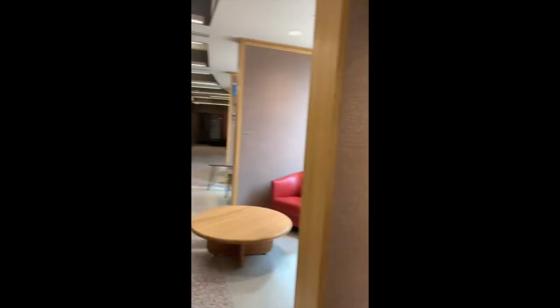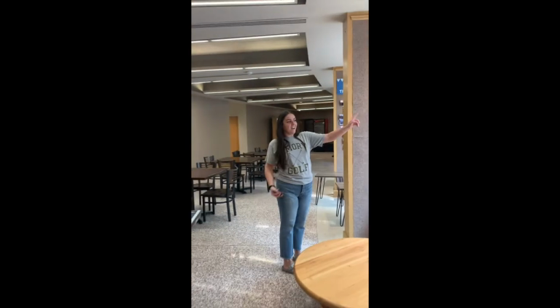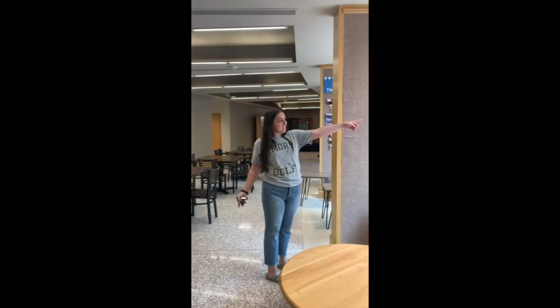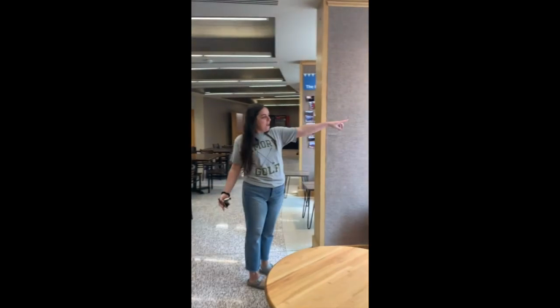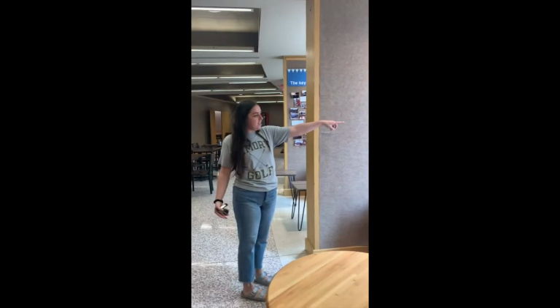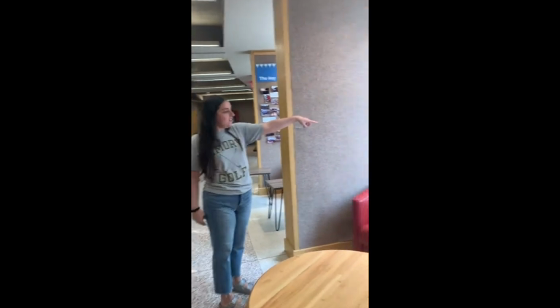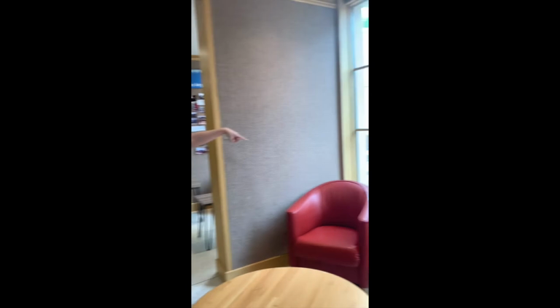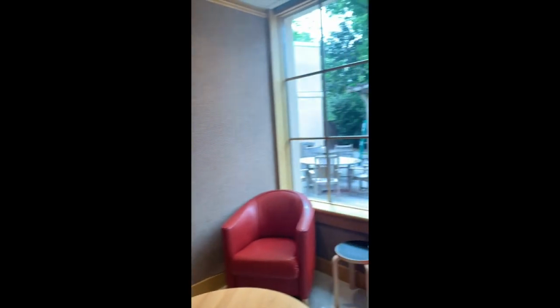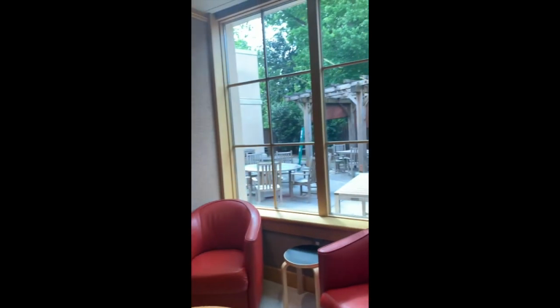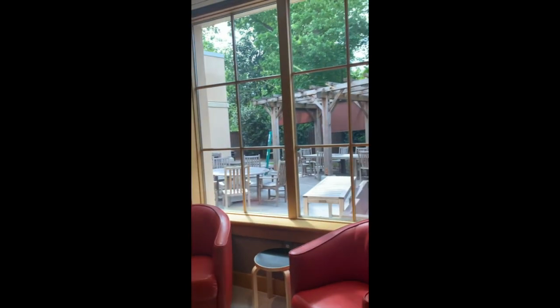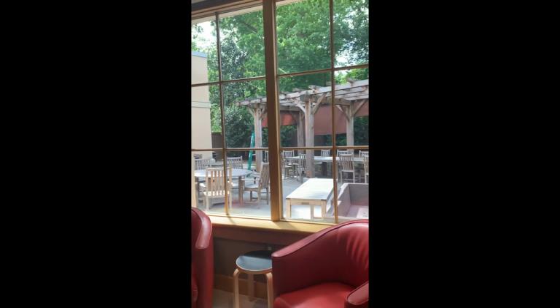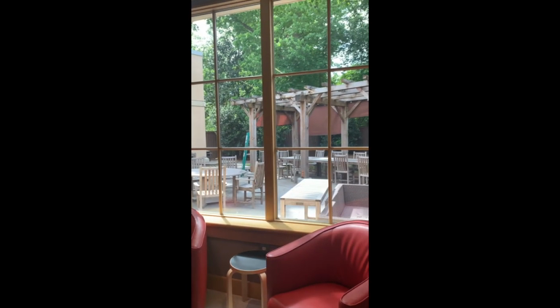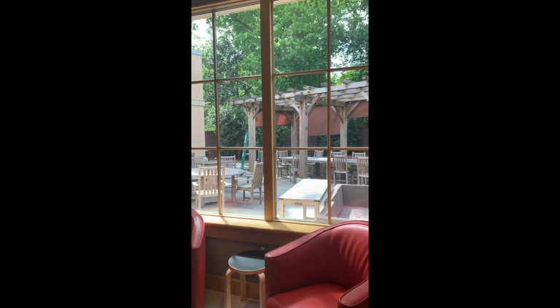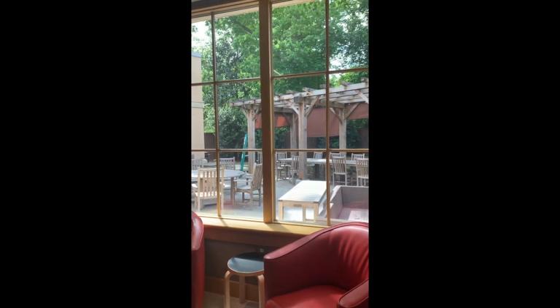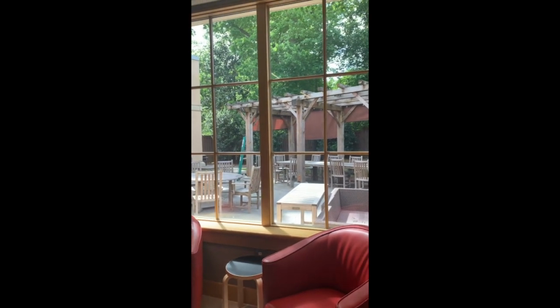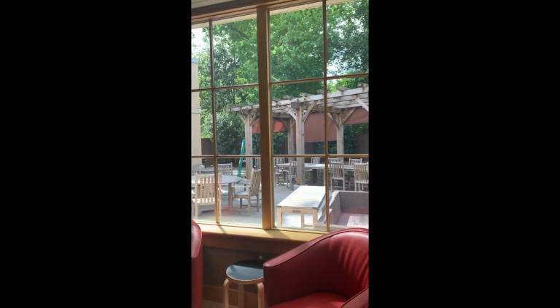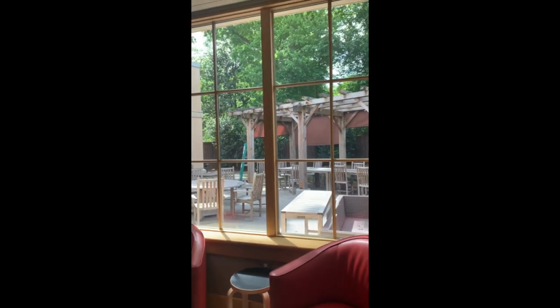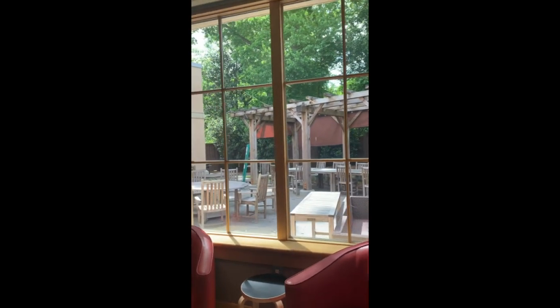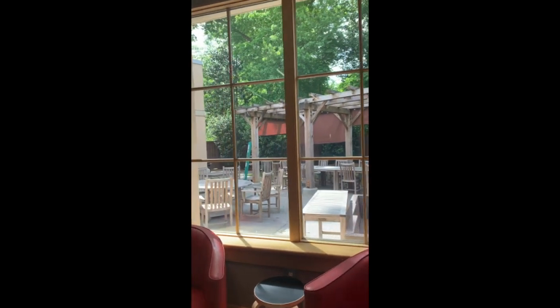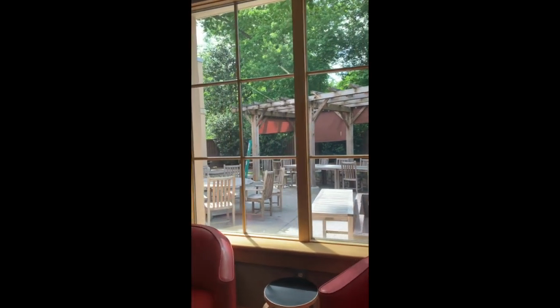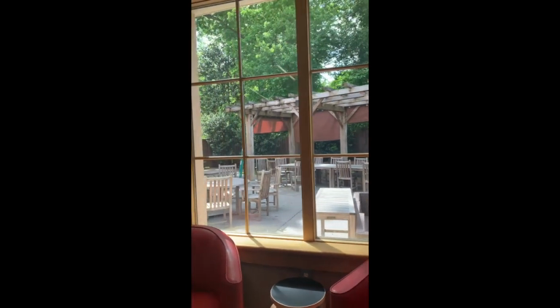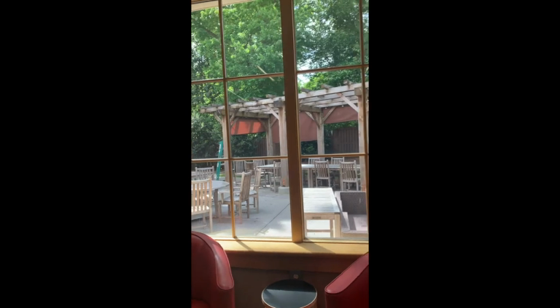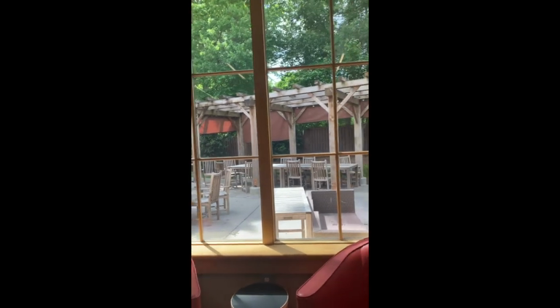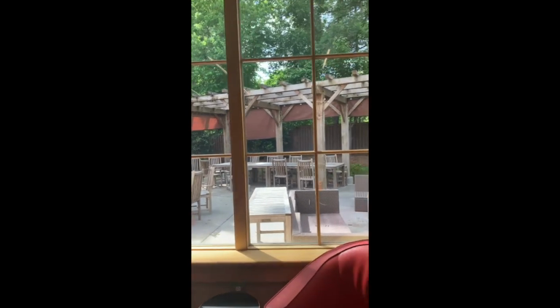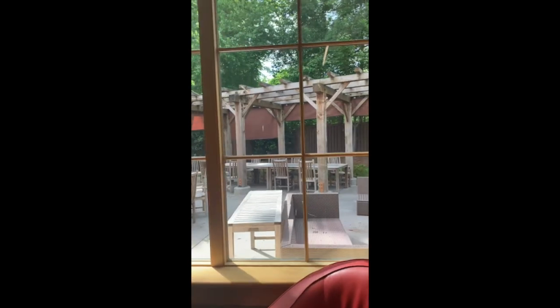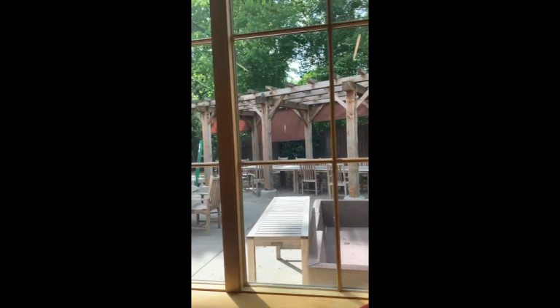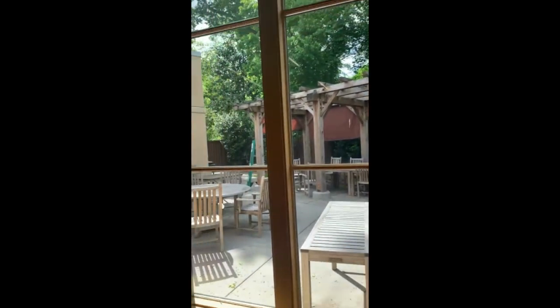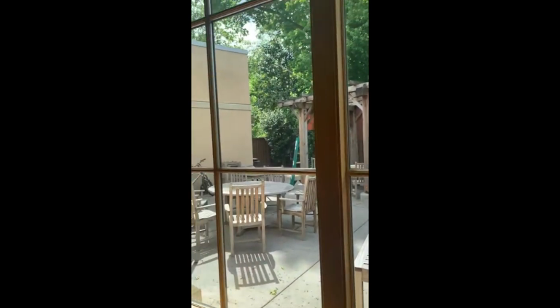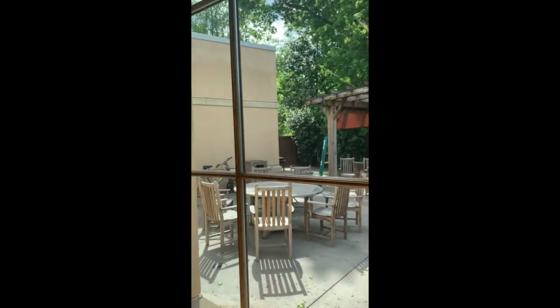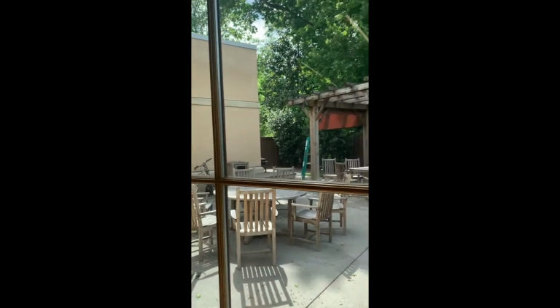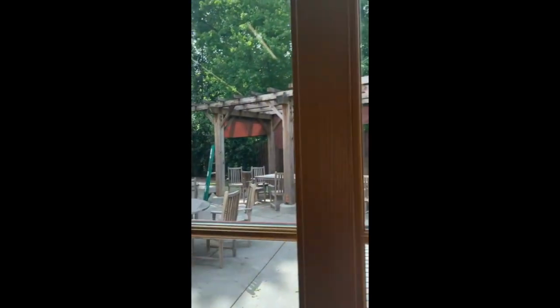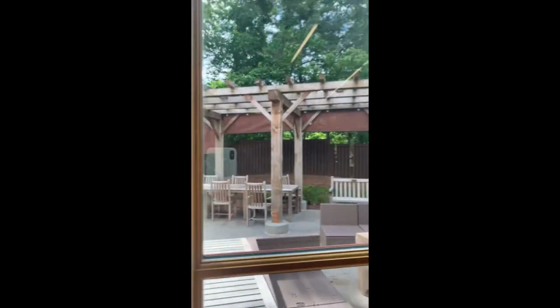Out here's our patio. We have a fire pit and couches, and sometimes we'll do events out there when it's not too hot in Atlanta.